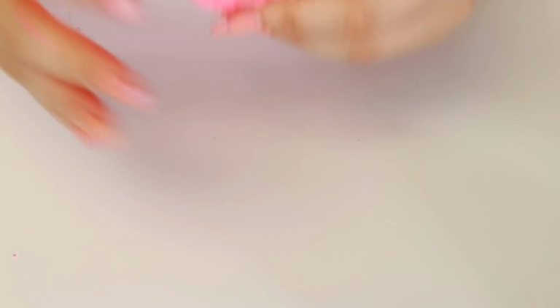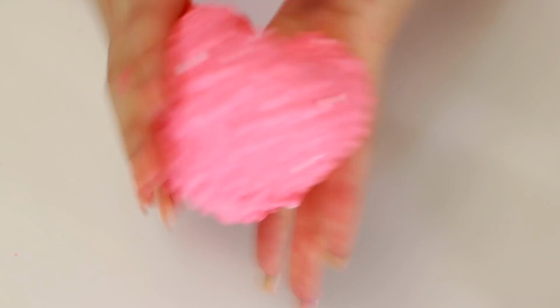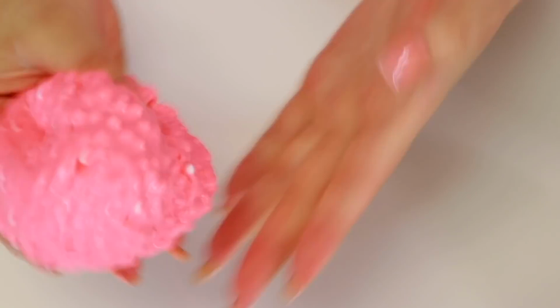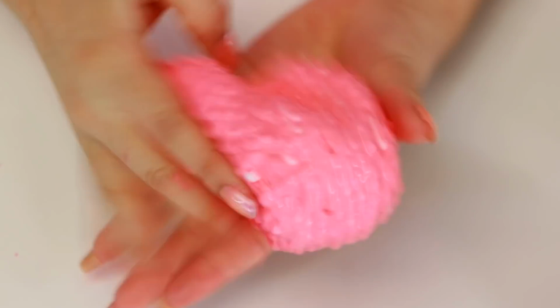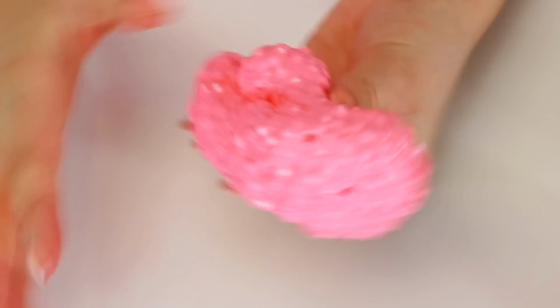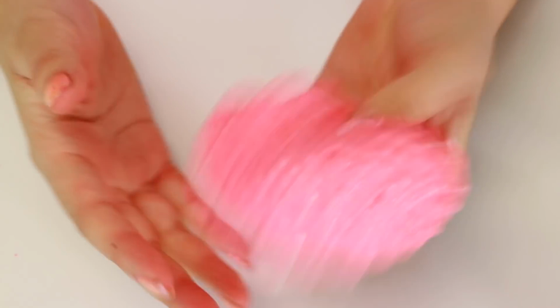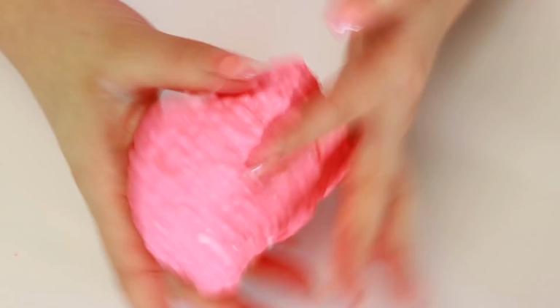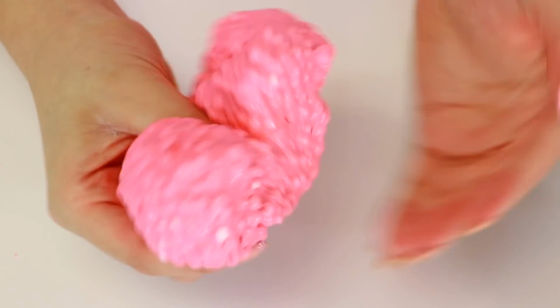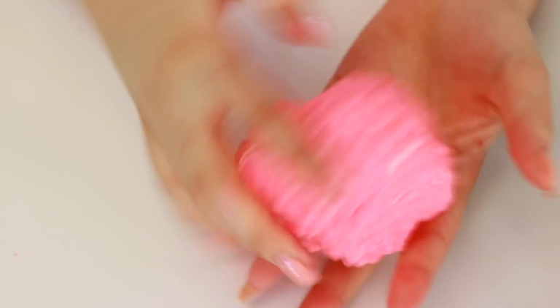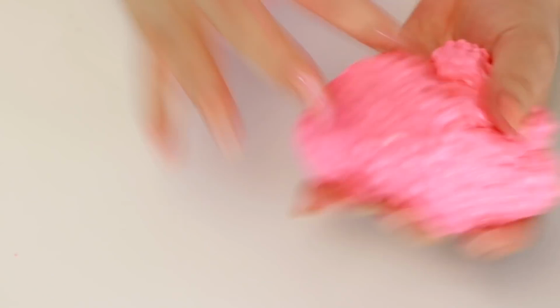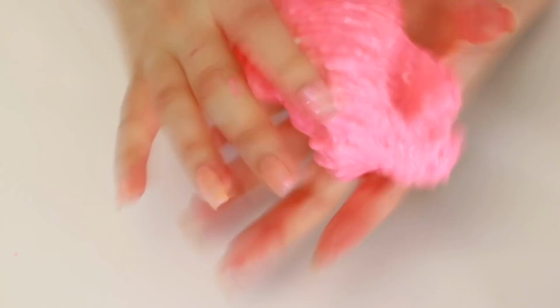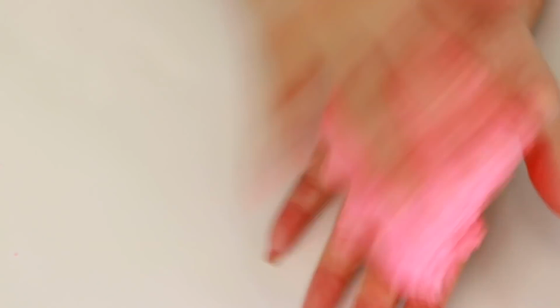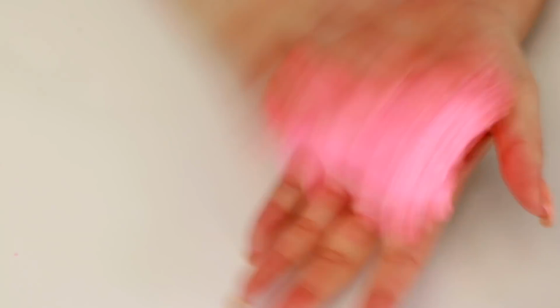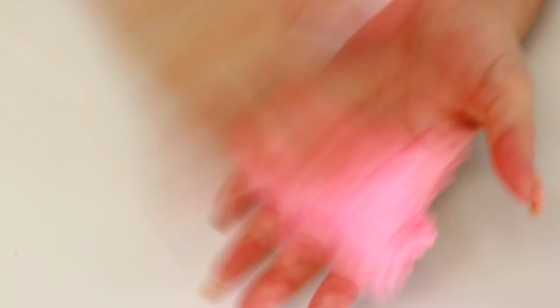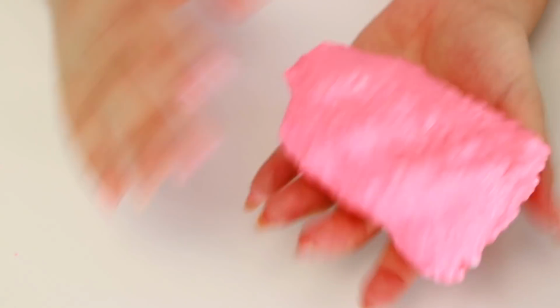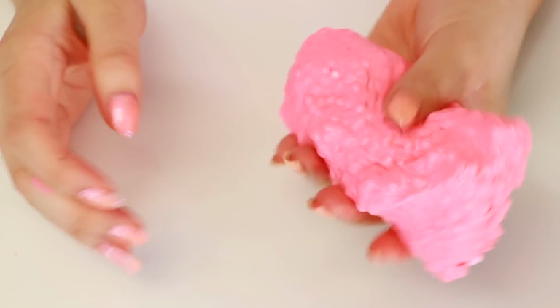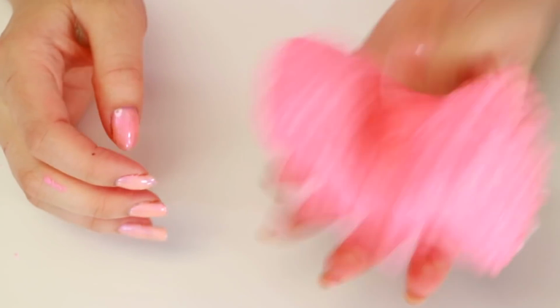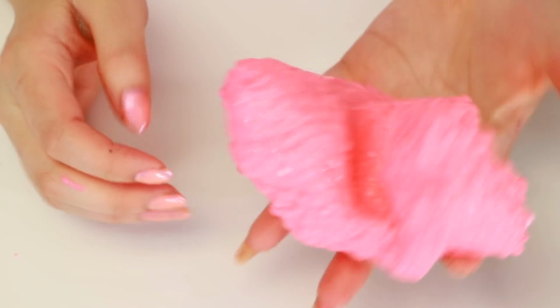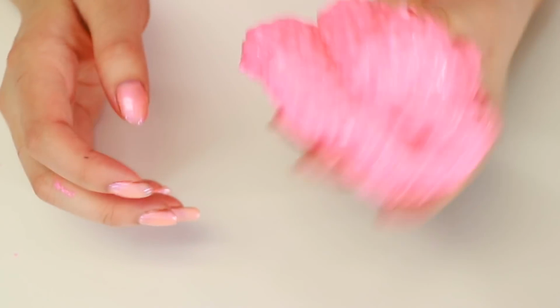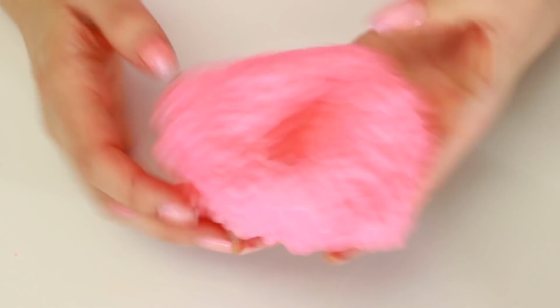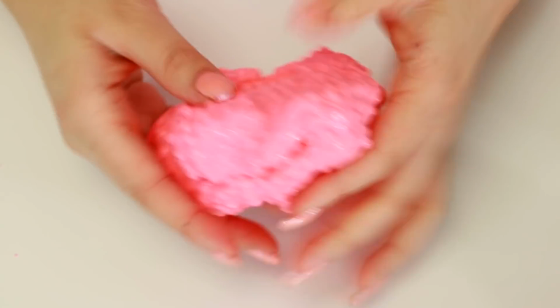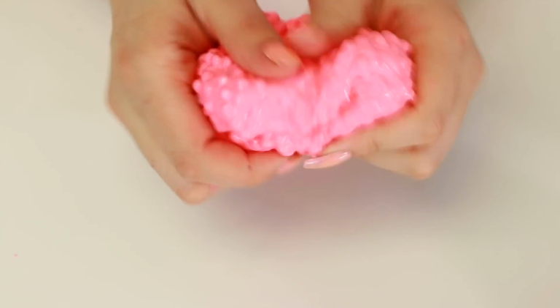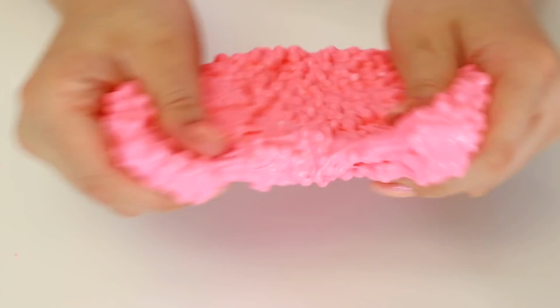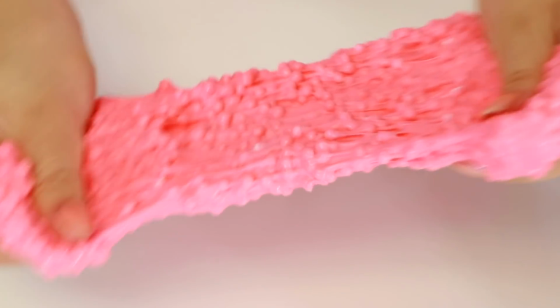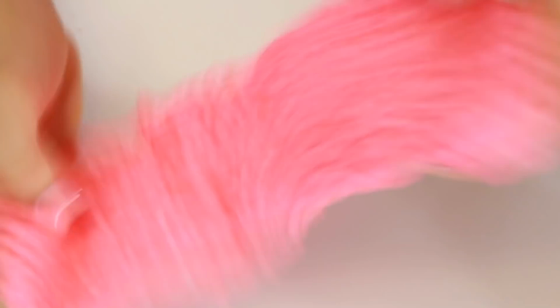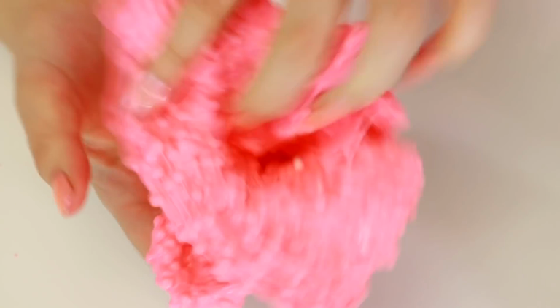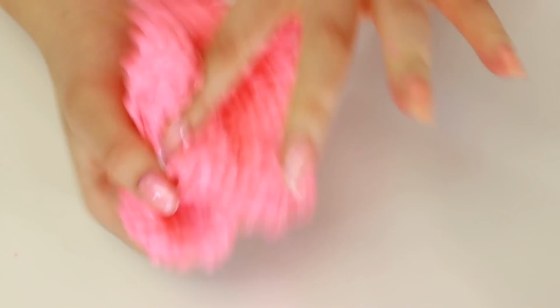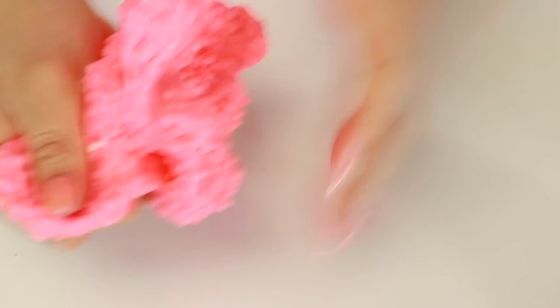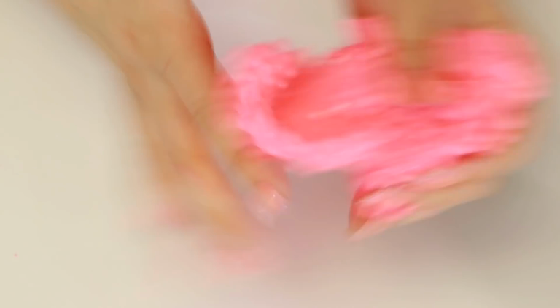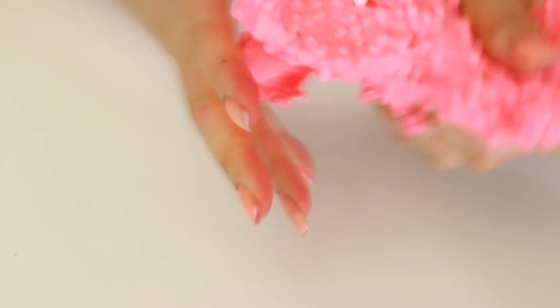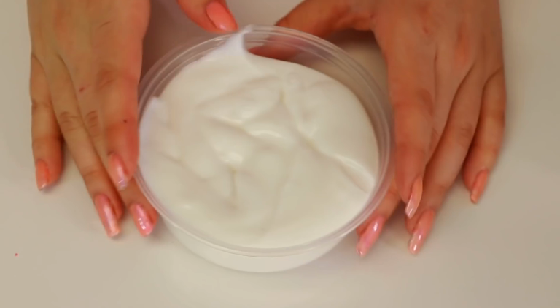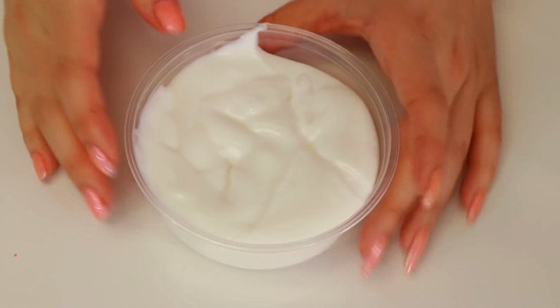Since this is a floam slime, why don't we just make another floam slime? Because I just realized the last one I just made was another clear slime. So why don't we just make another floam slime?